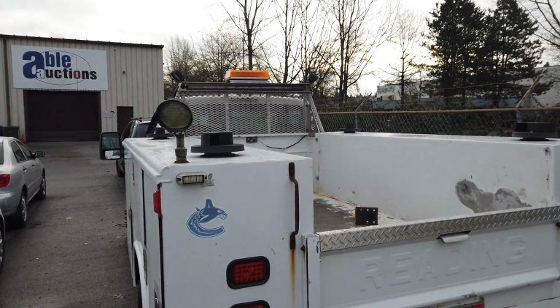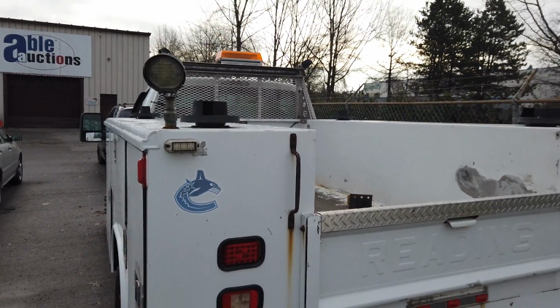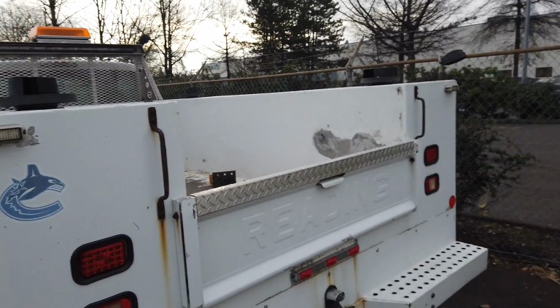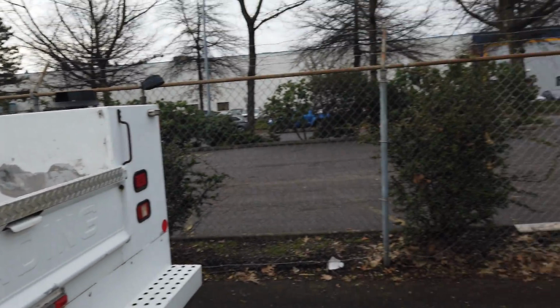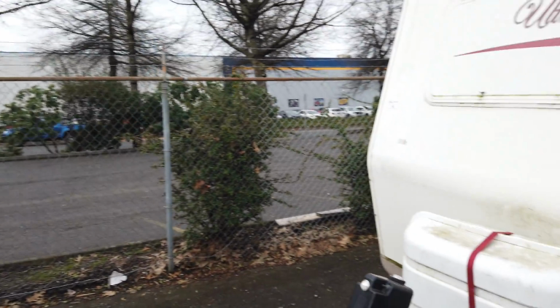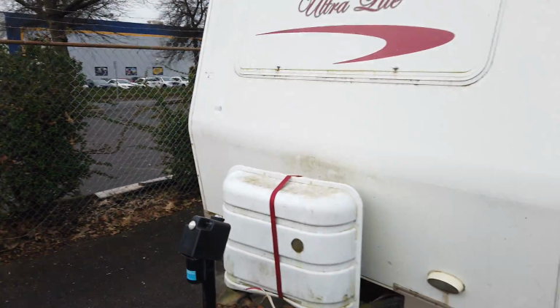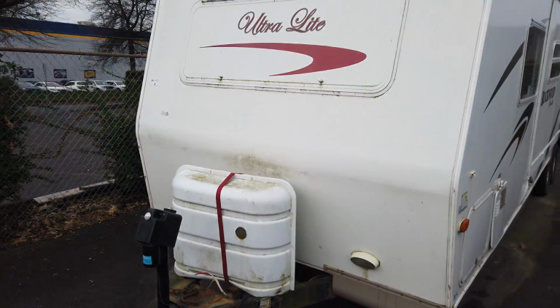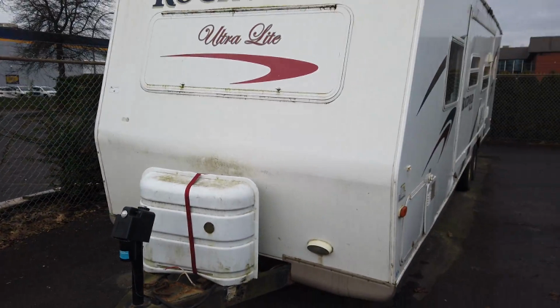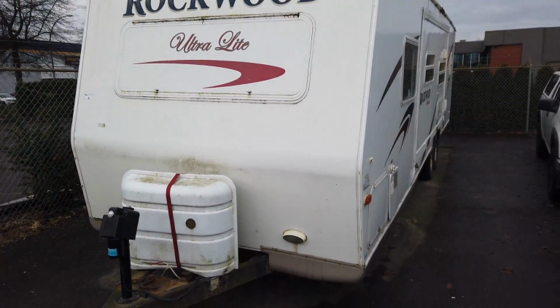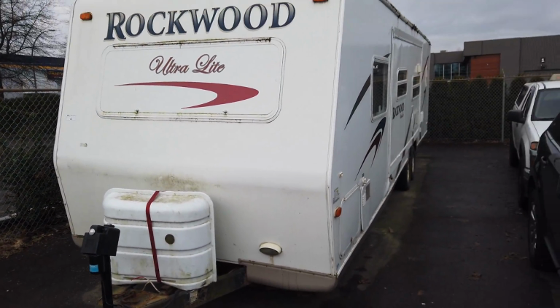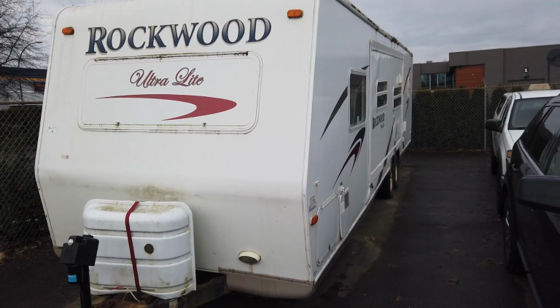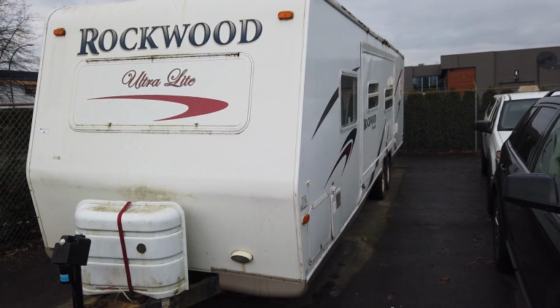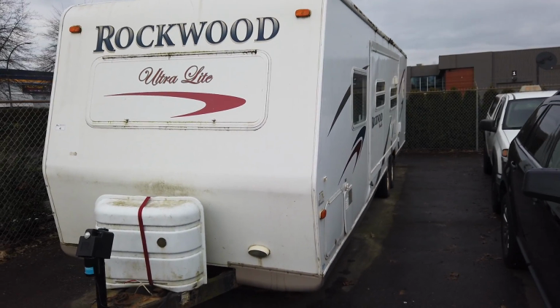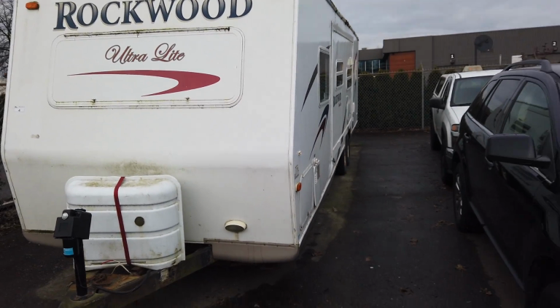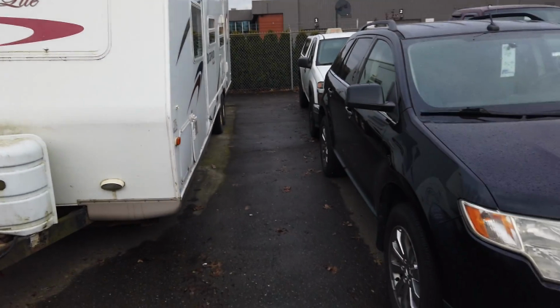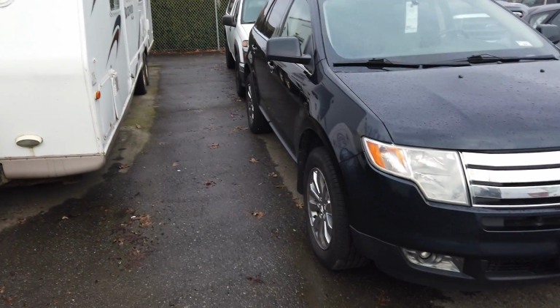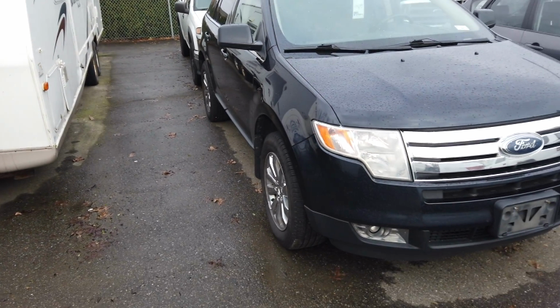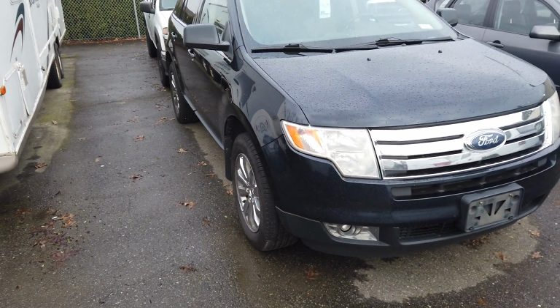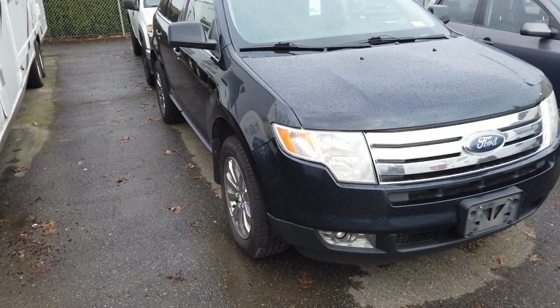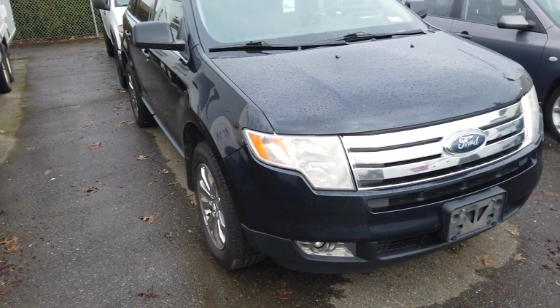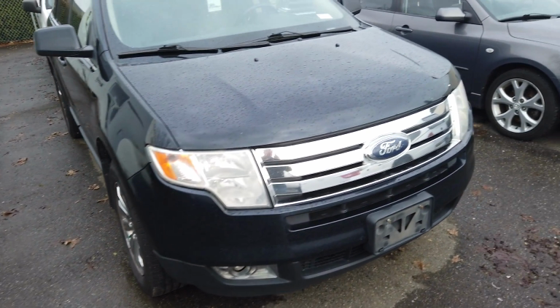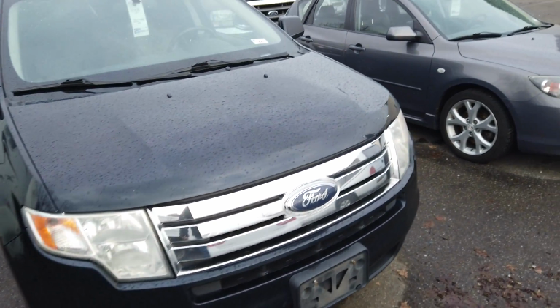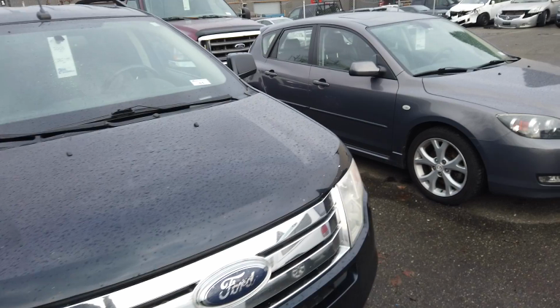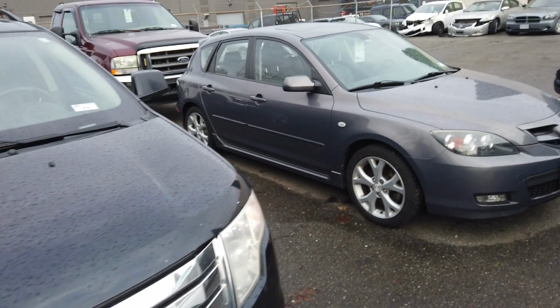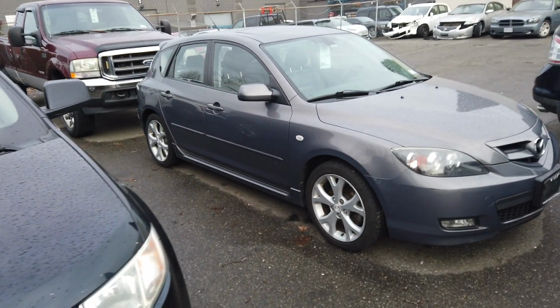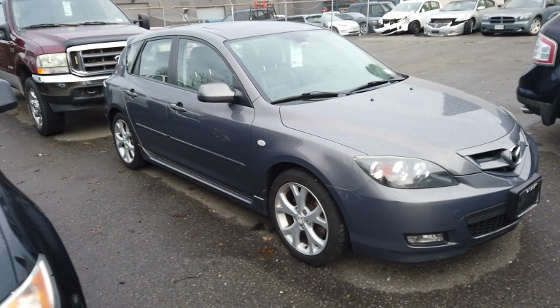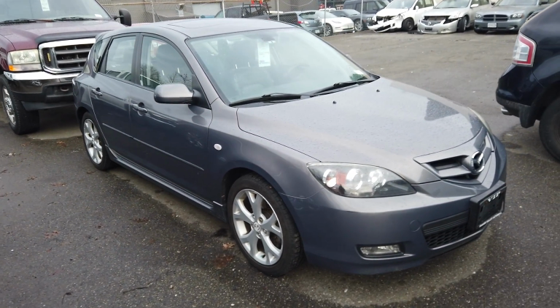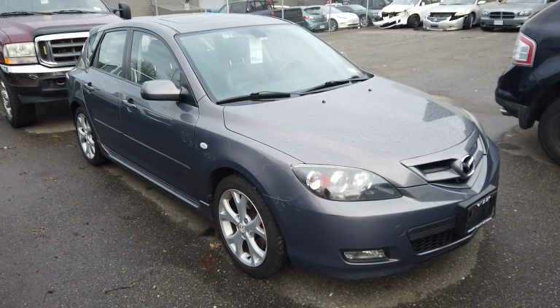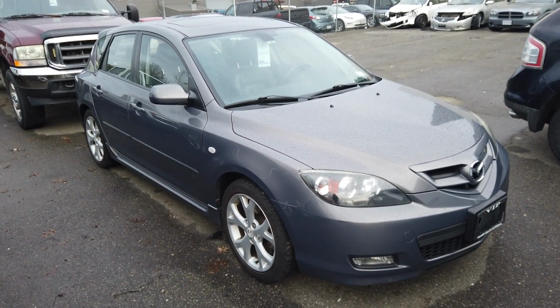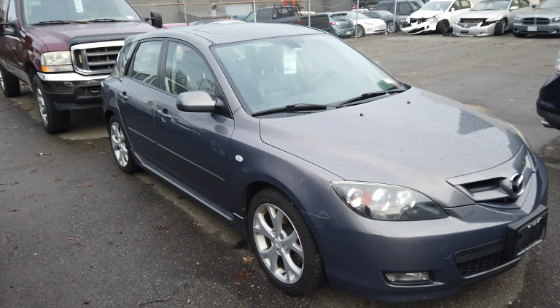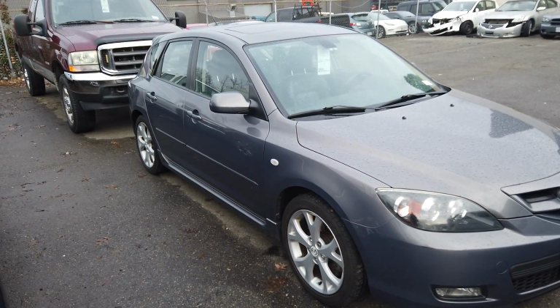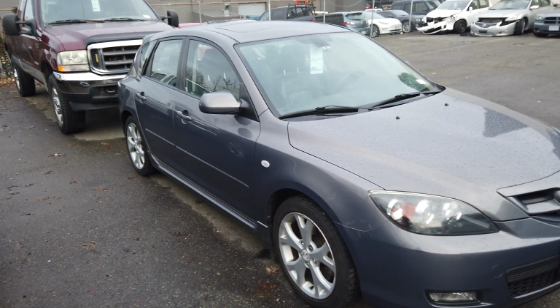We've got this Rockwood ultralight travel trailer with the slide-out. Also a 2008 Ford, and a 2007 Mazda 3 with 222,000 kilometers.